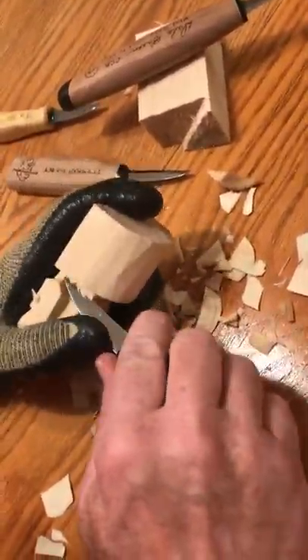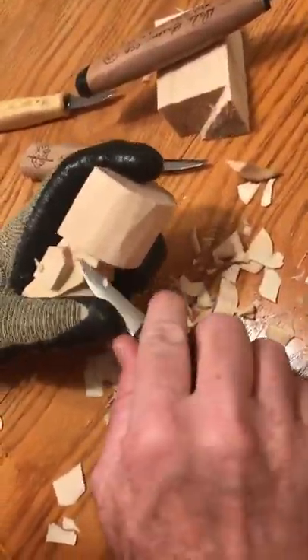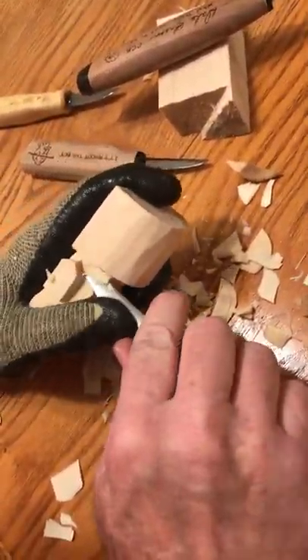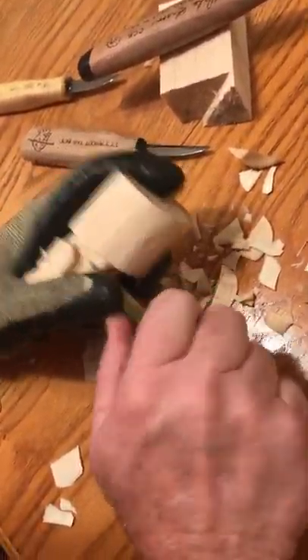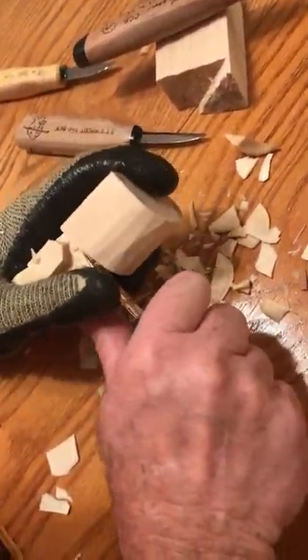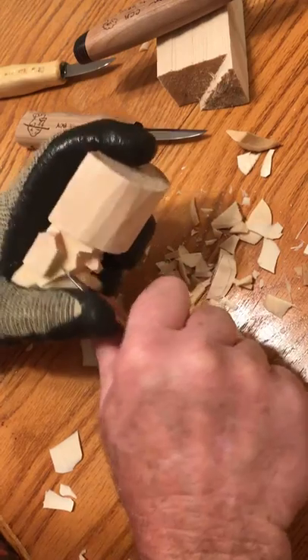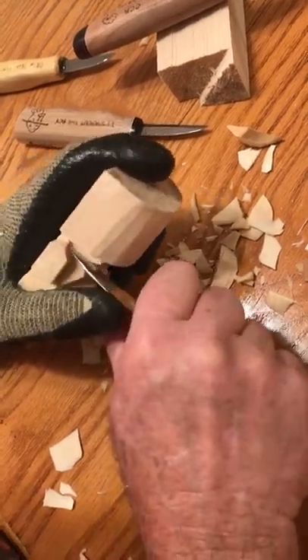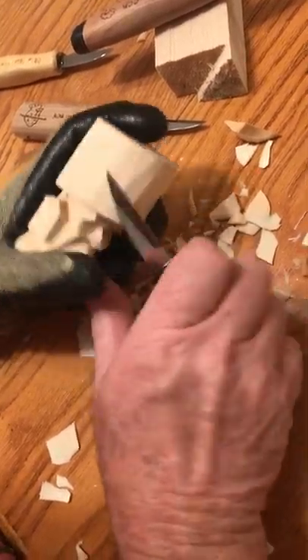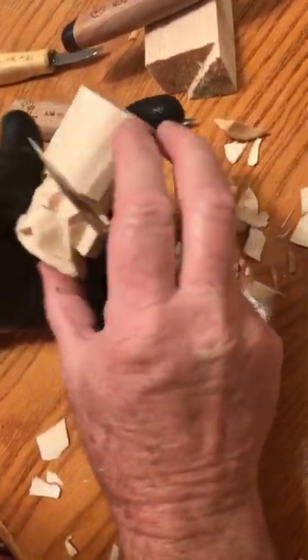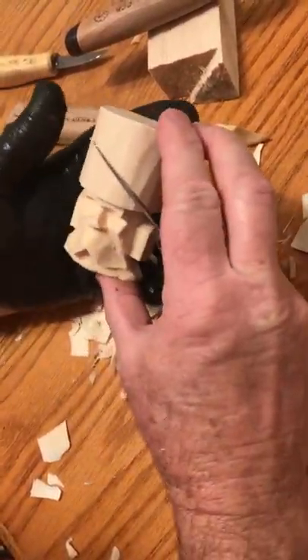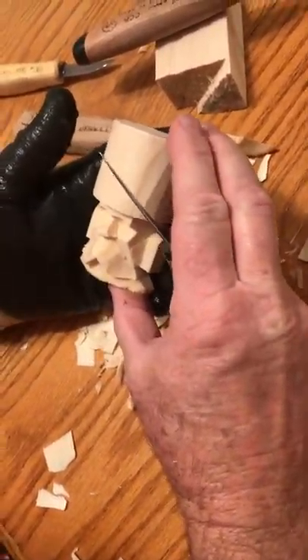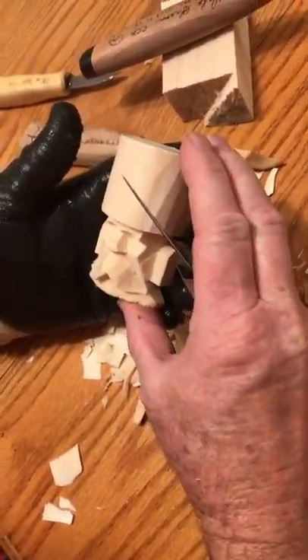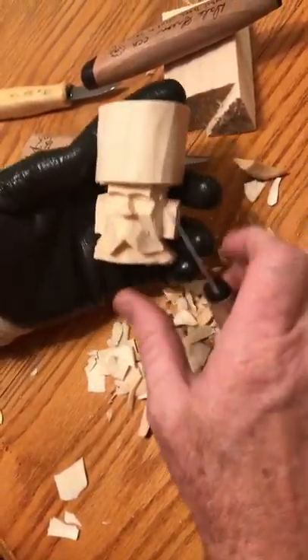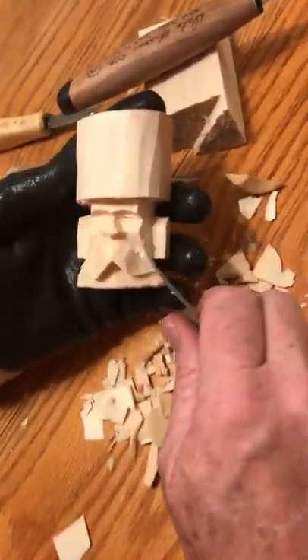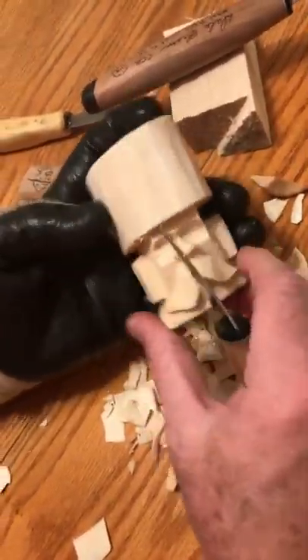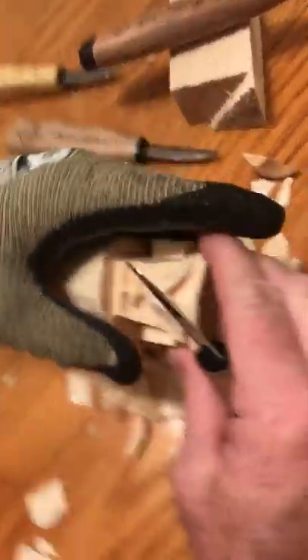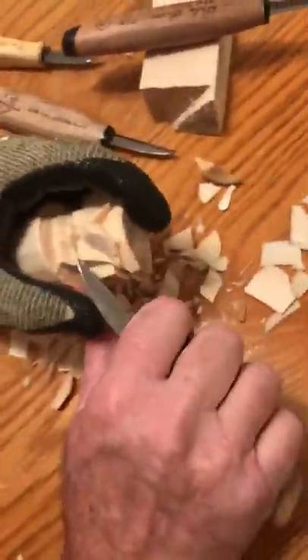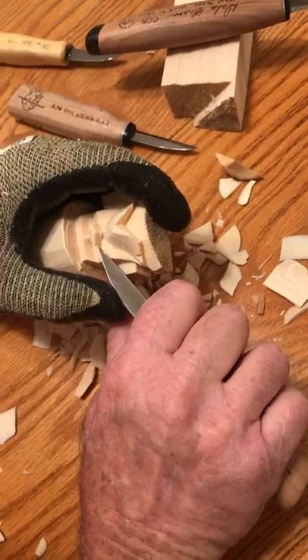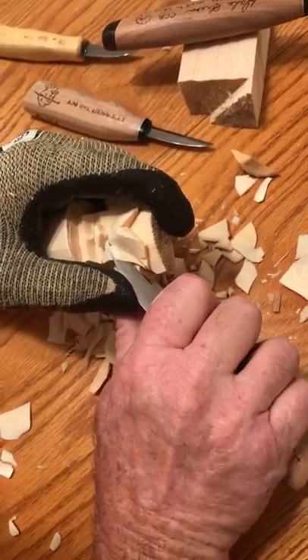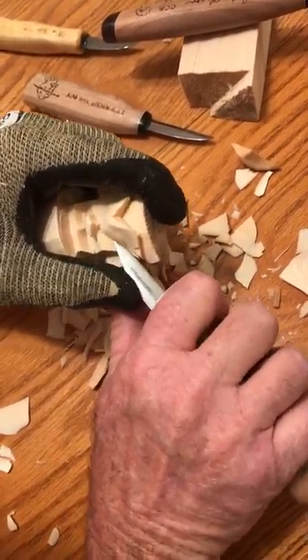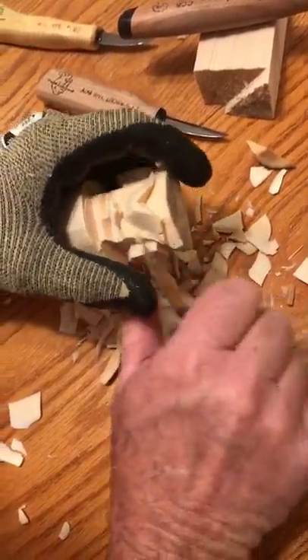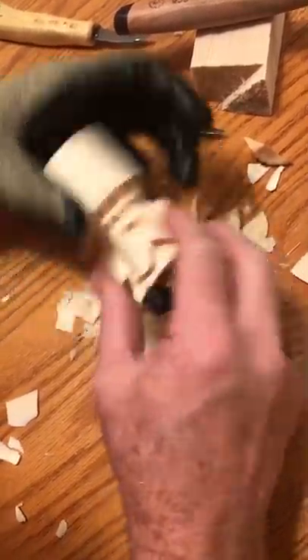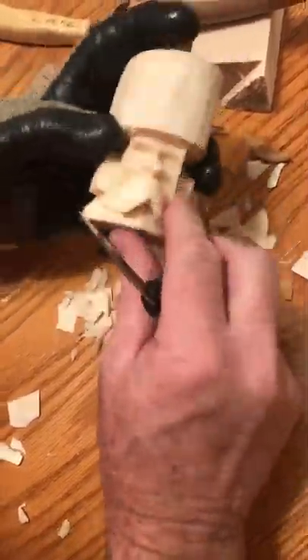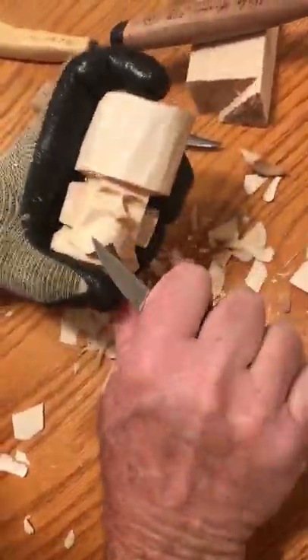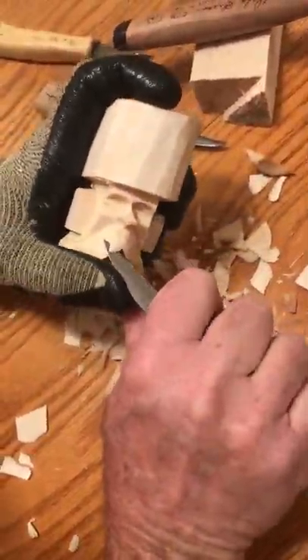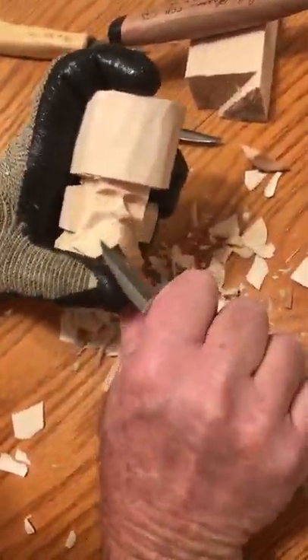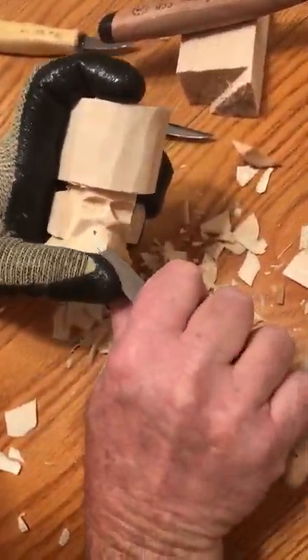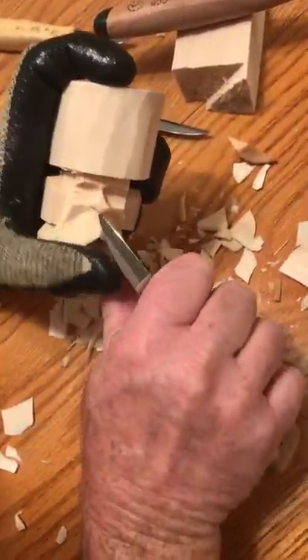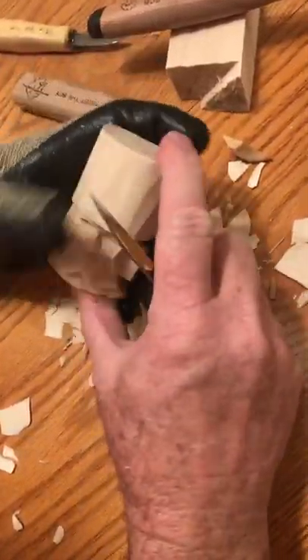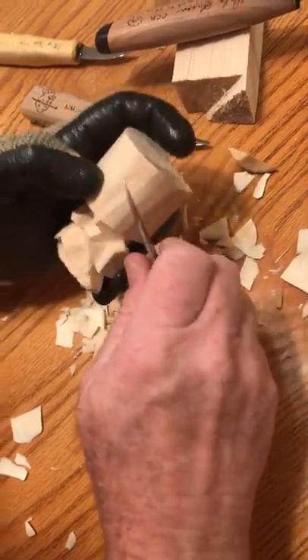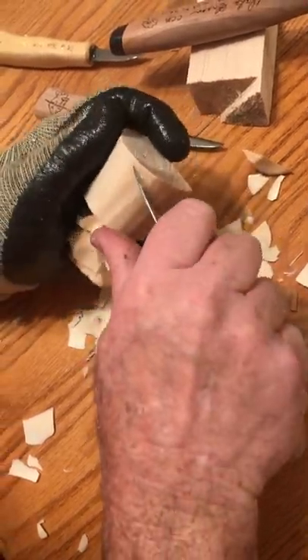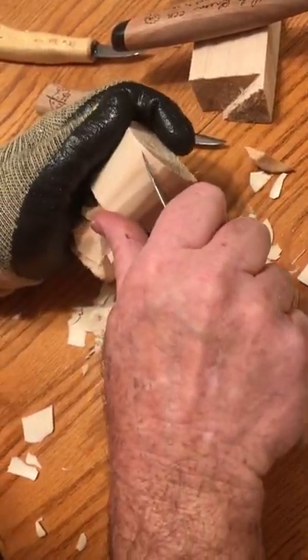Feel free to get out your pencil and draw your lines. There he is, he's coming — a little bit rough right here so we'll just smooth him out. When we take our gouge and put our mustache lines in, that will all fade away.